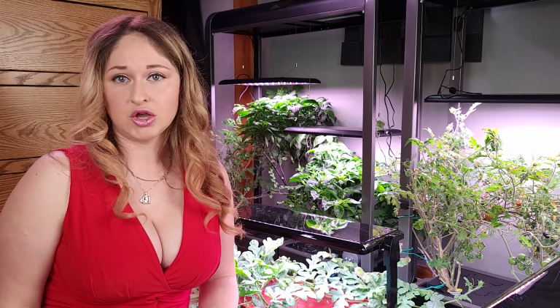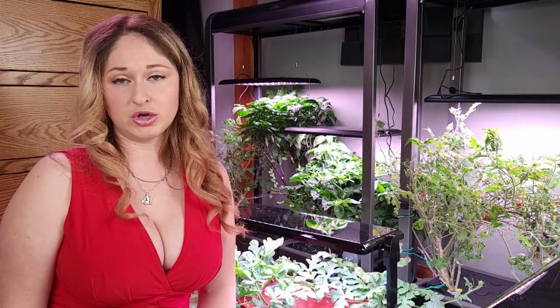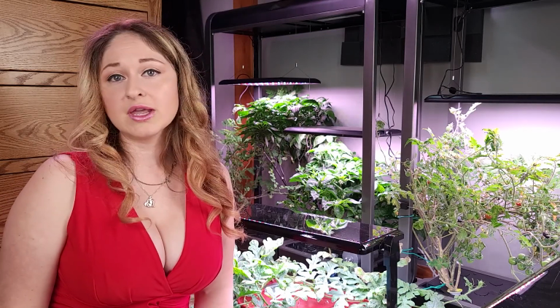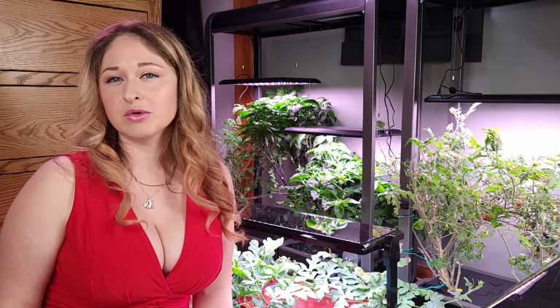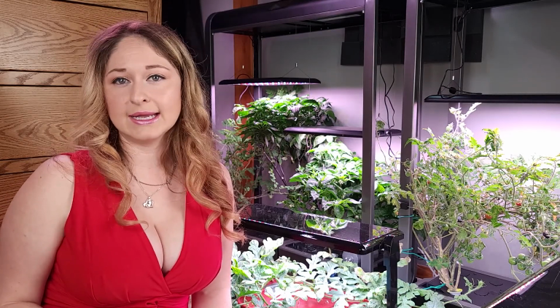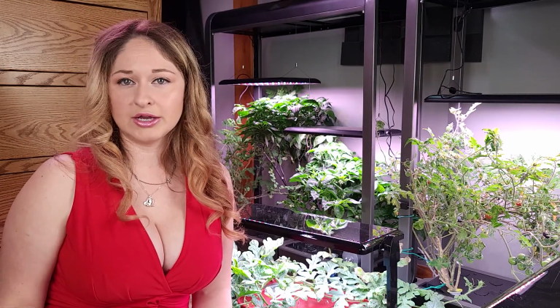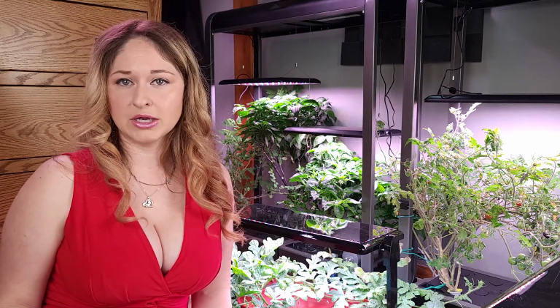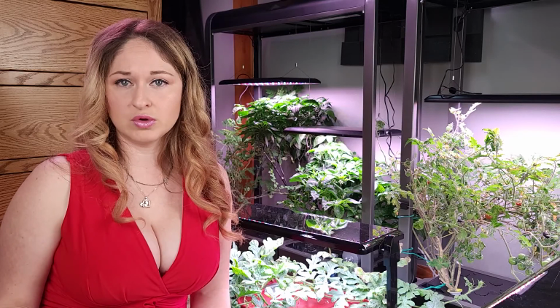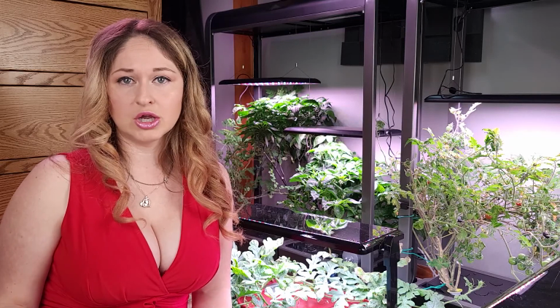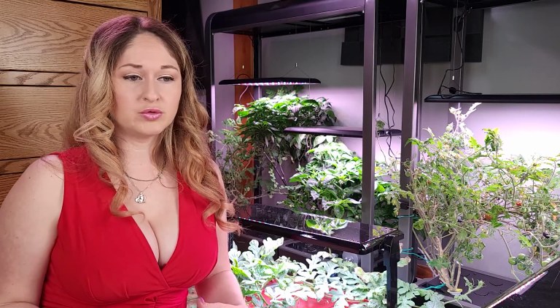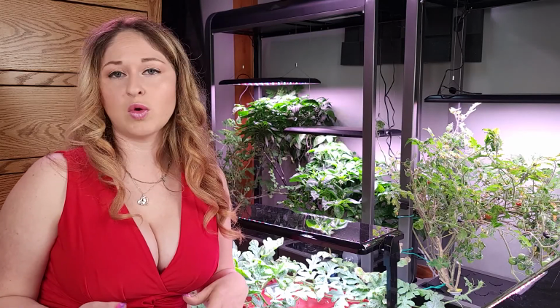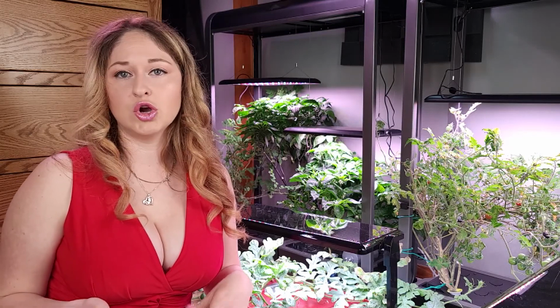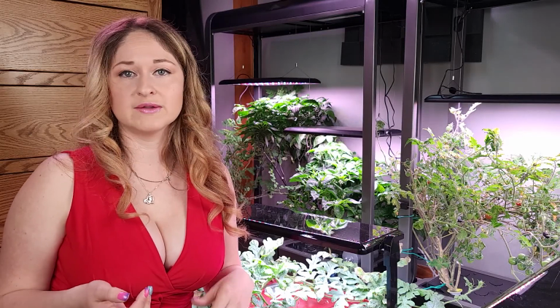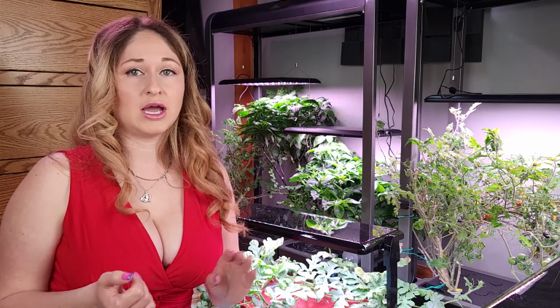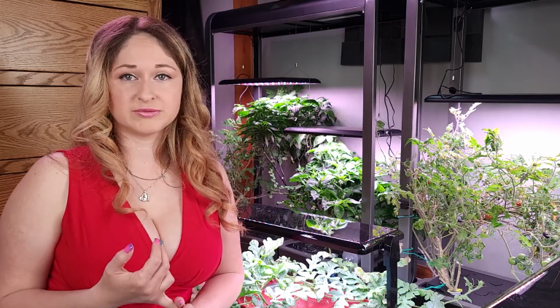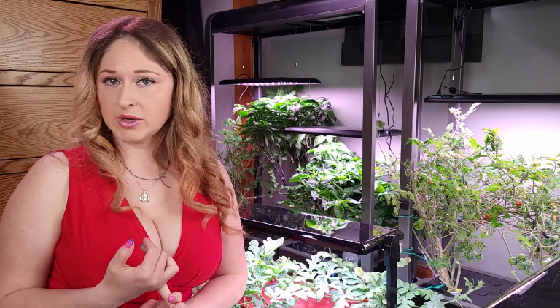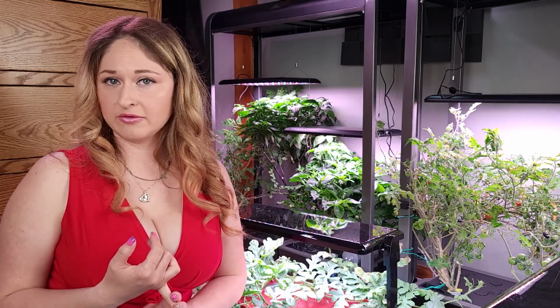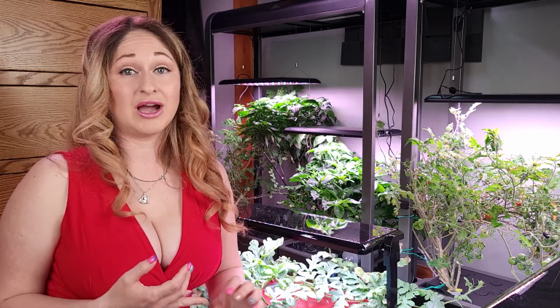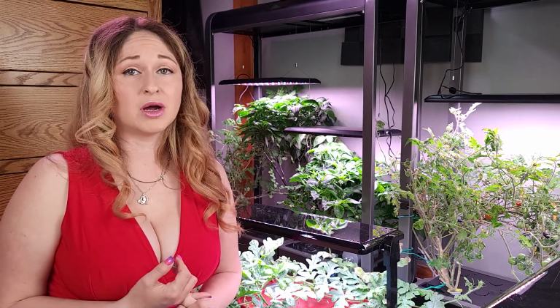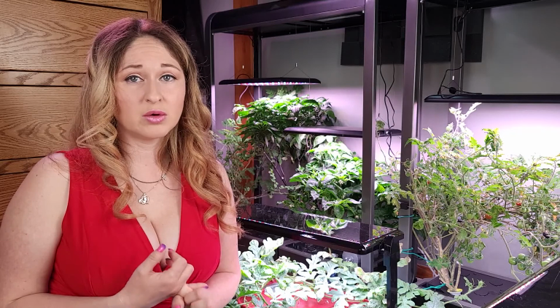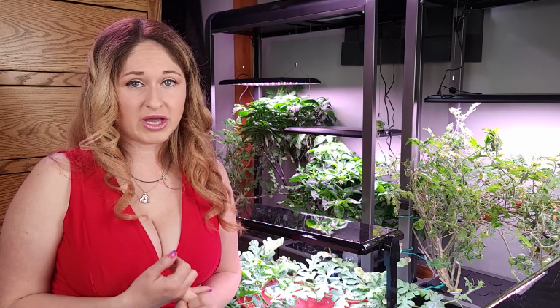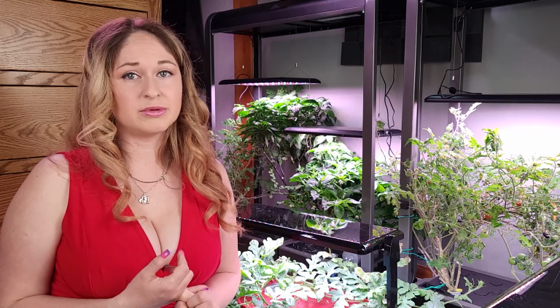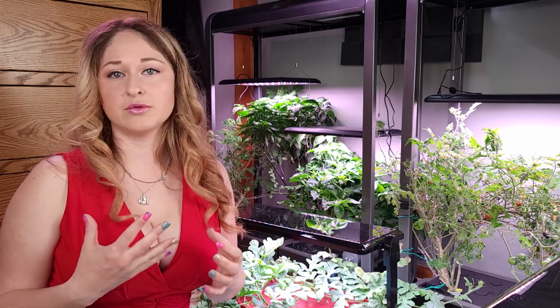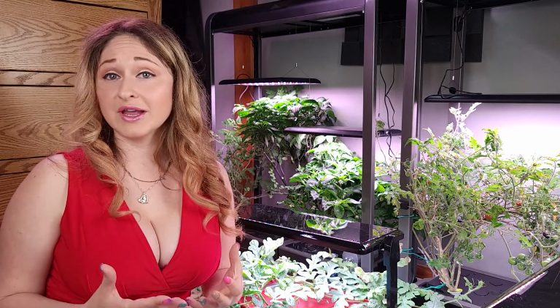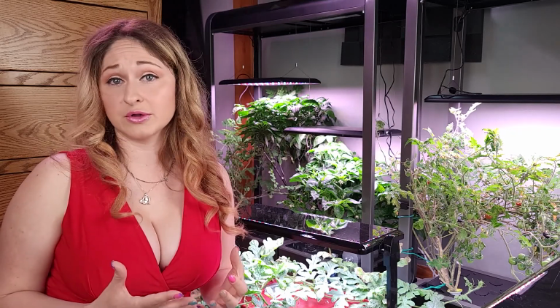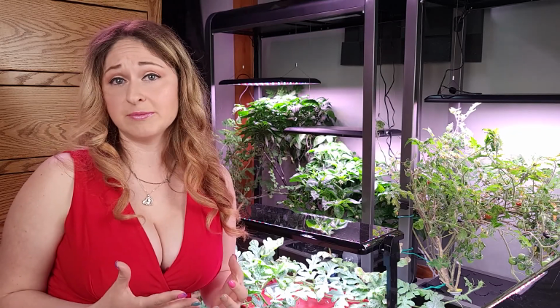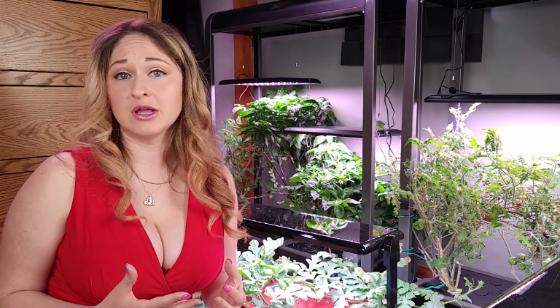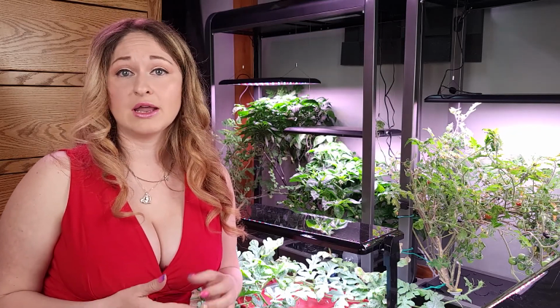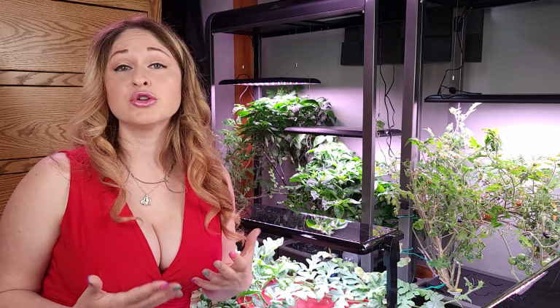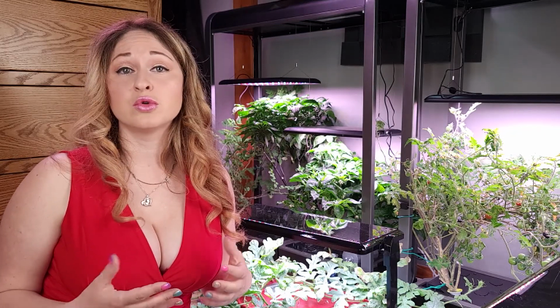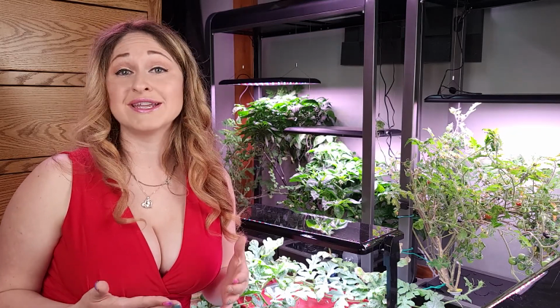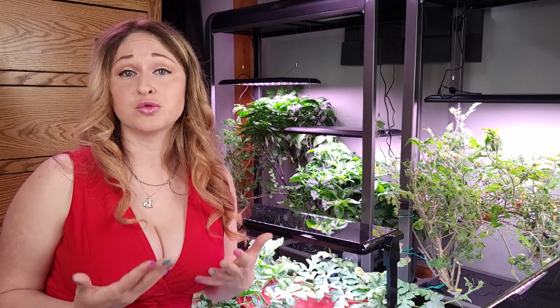When you're thinking about getting a hydroponic unit, what you really want to know is: how much space do I have? How much money do I want to spend? And what are you wanting to grow?